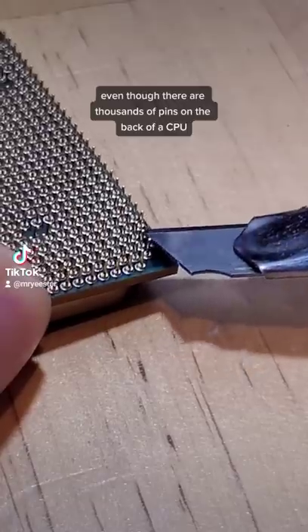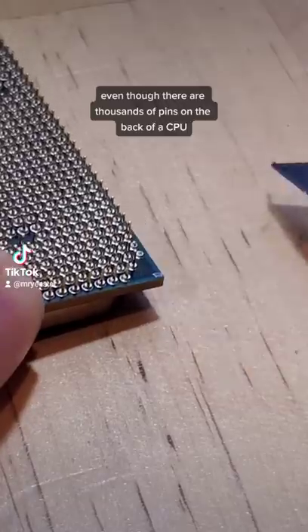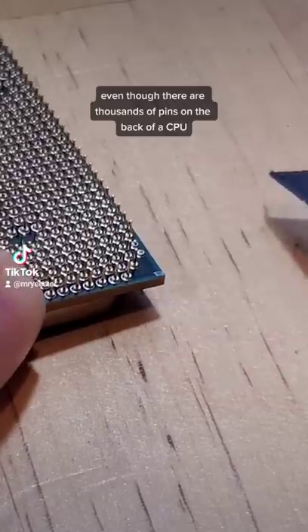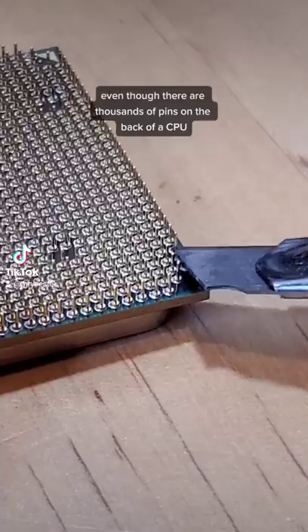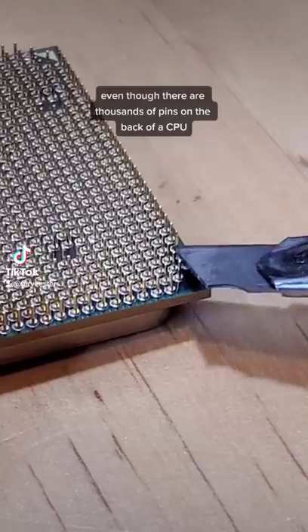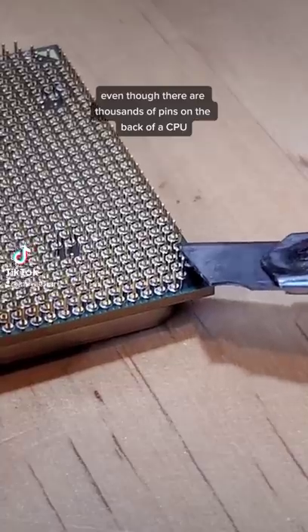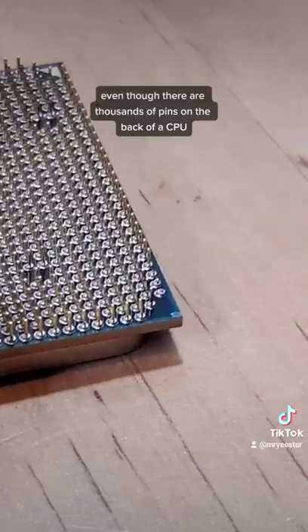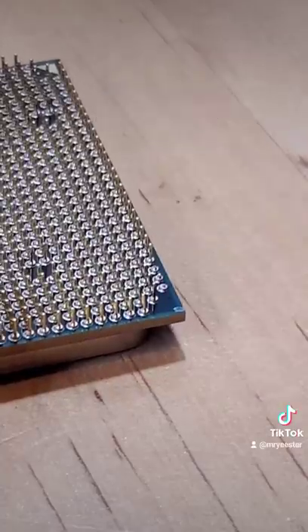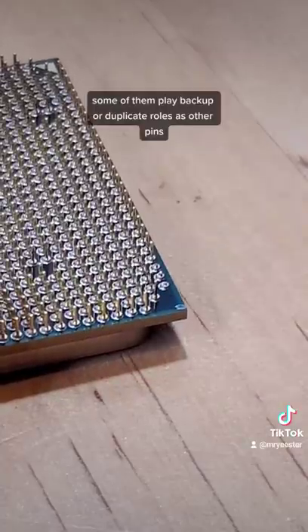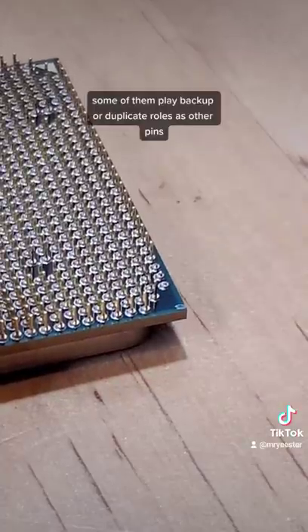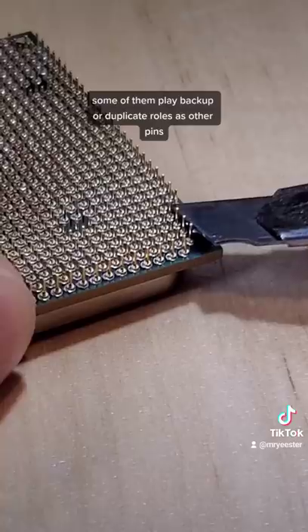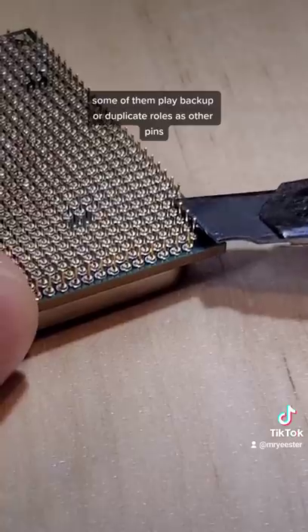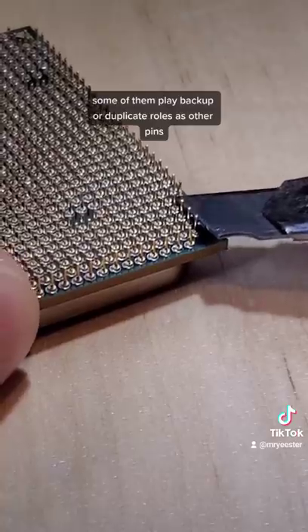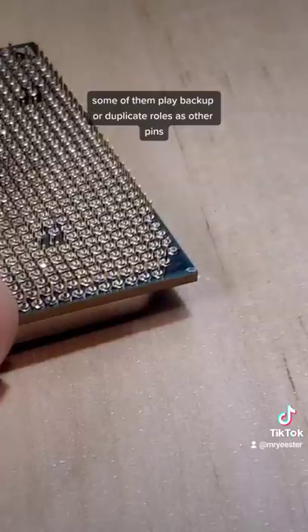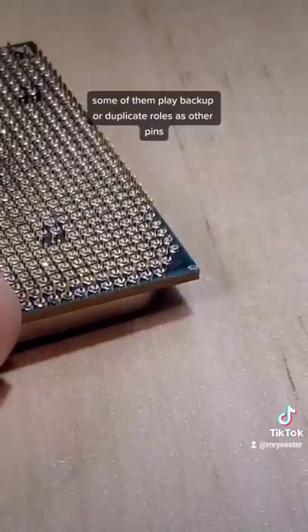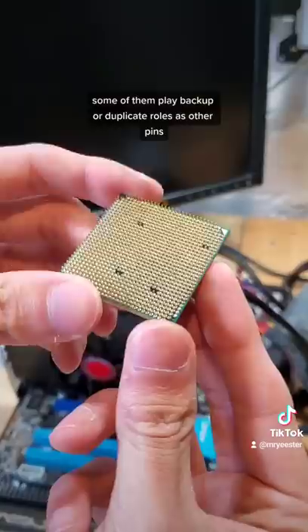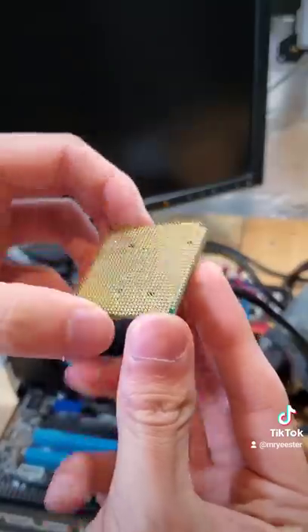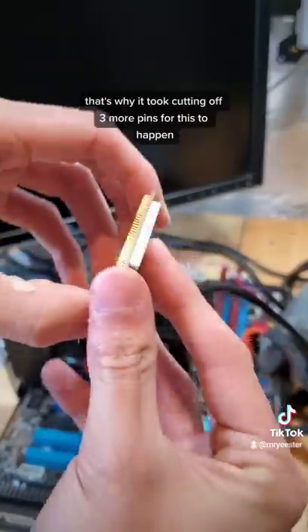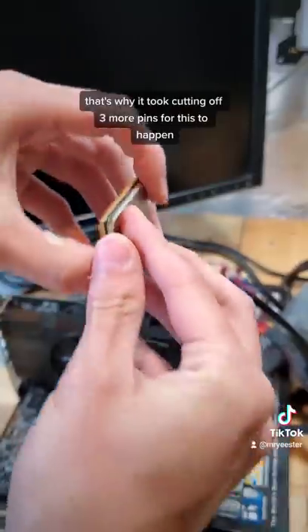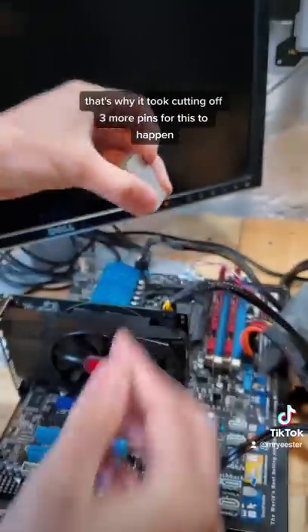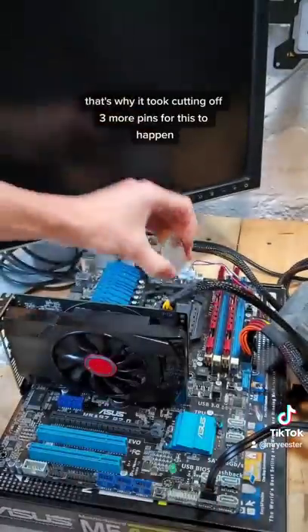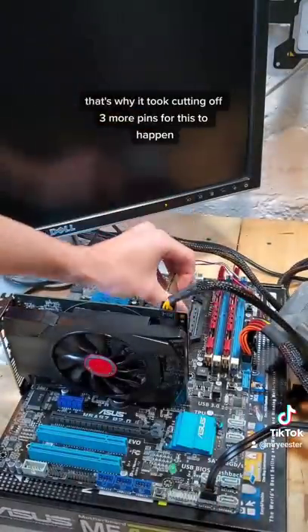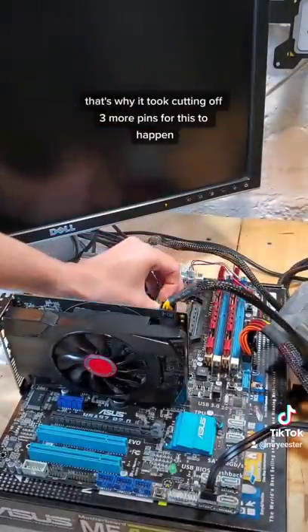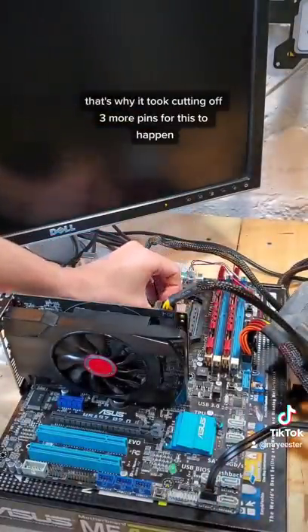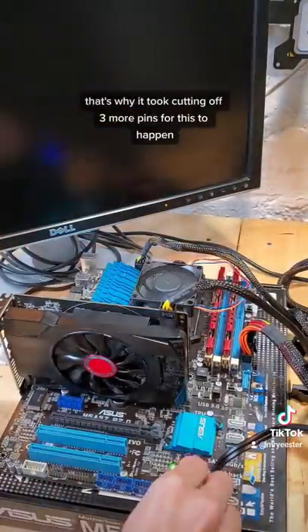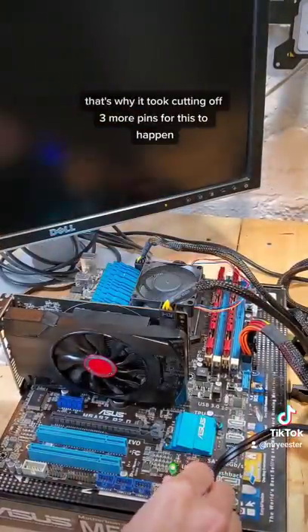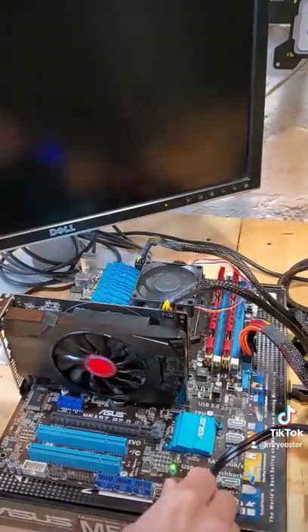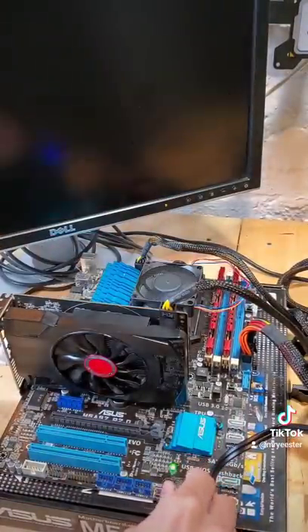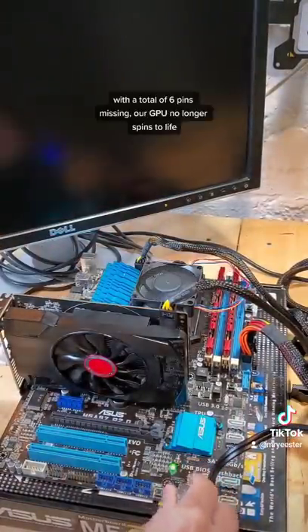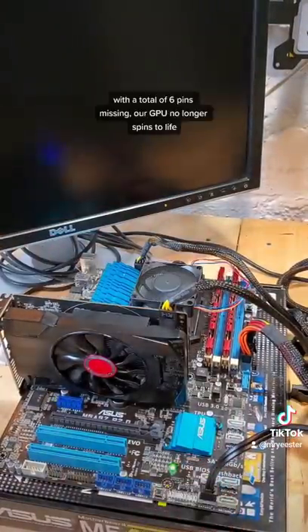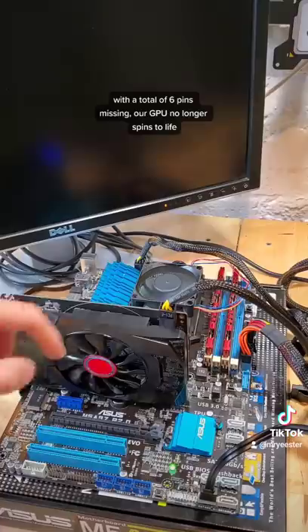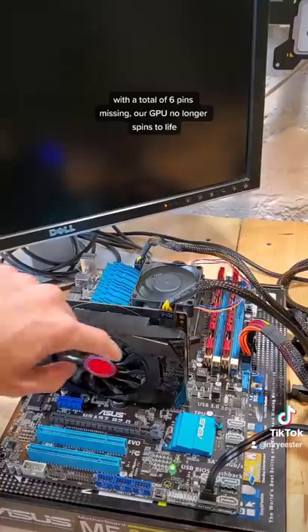Even though there are thousands of pins on the back of the CPU, some of them play backup or duplicate roles as other pins. That's why it took cutting off three more pins for this to happen — with a total of six pins missing.